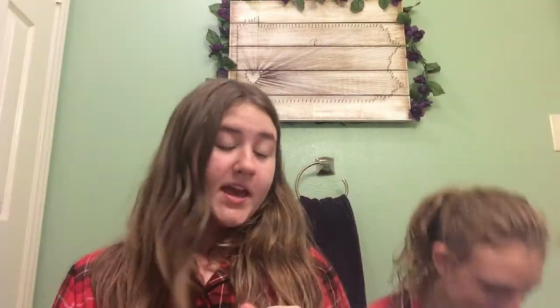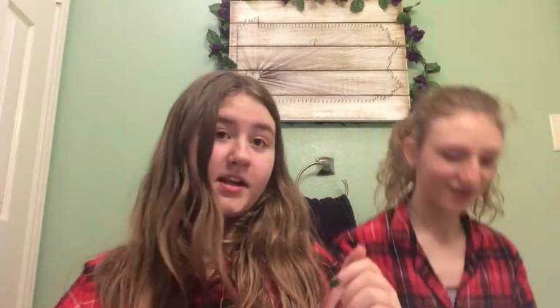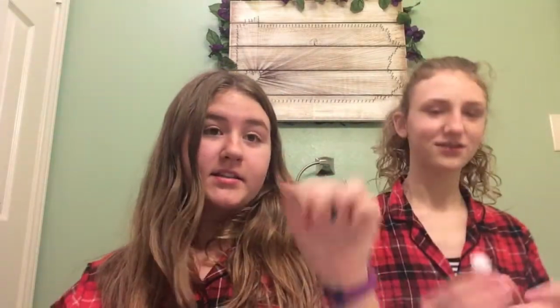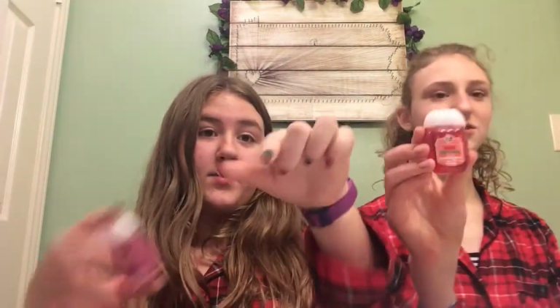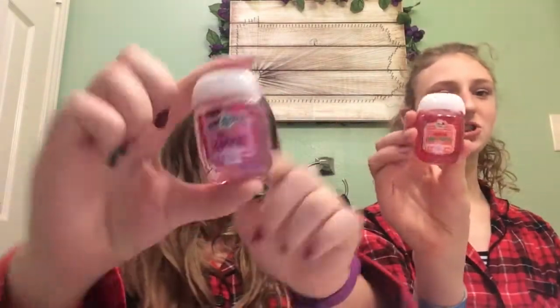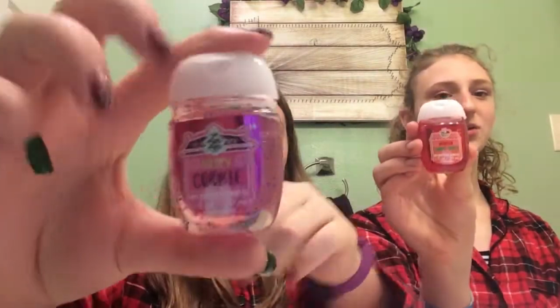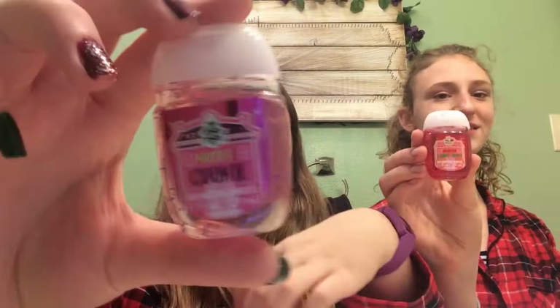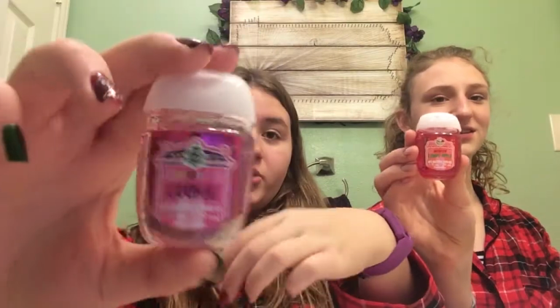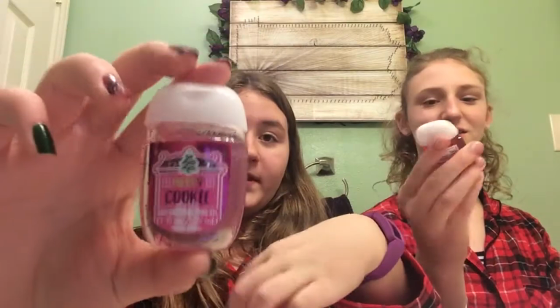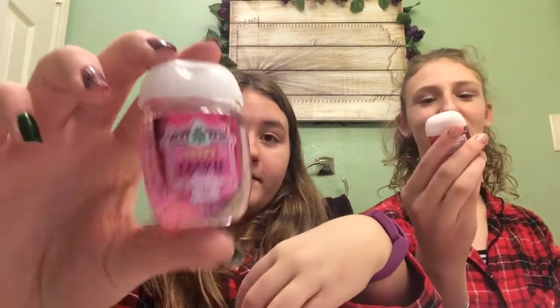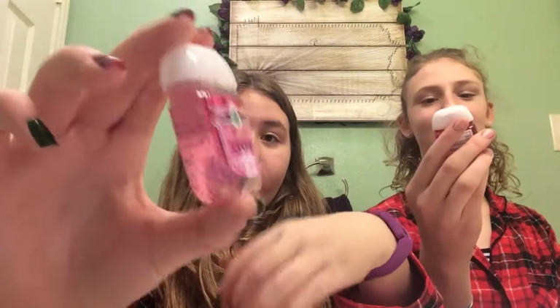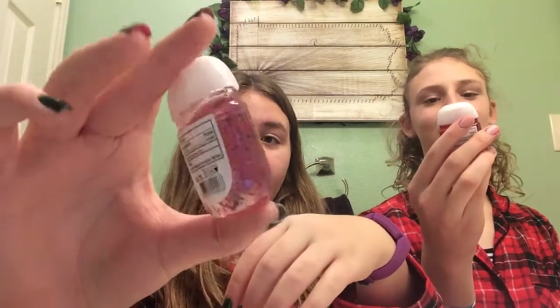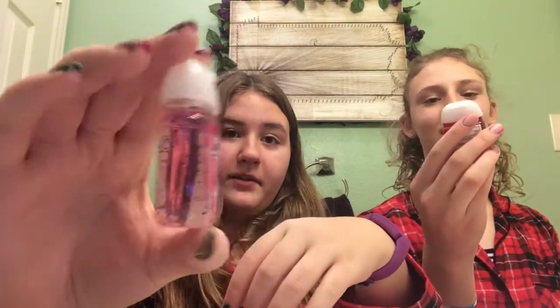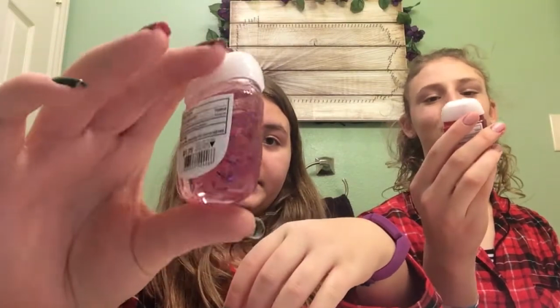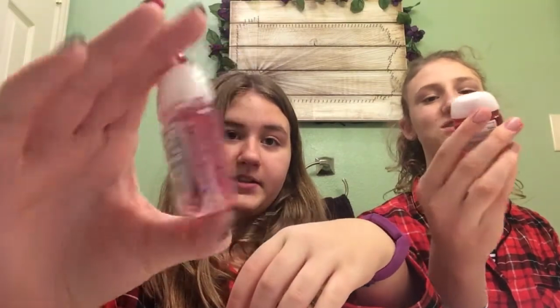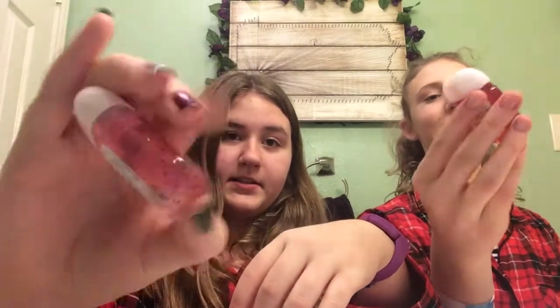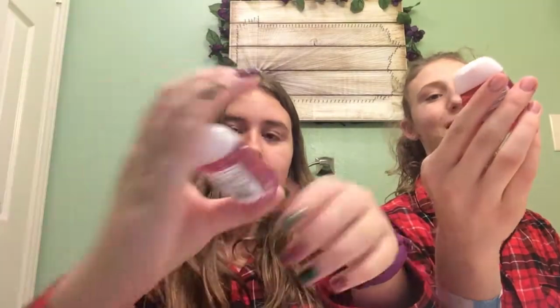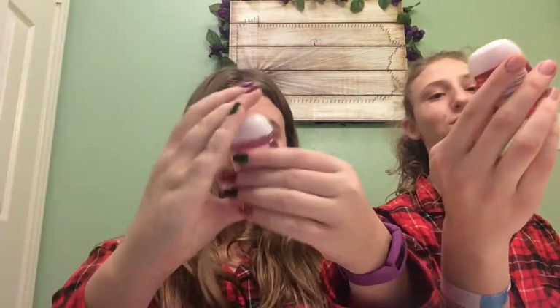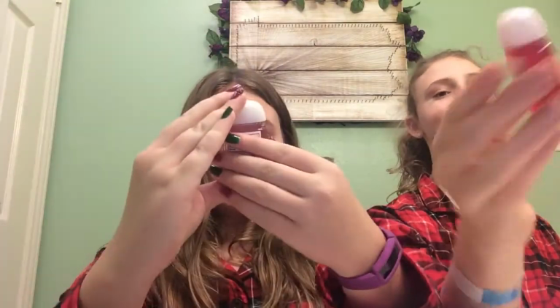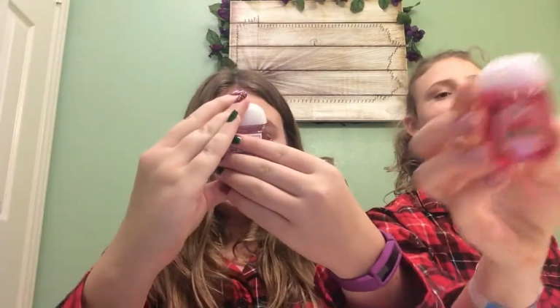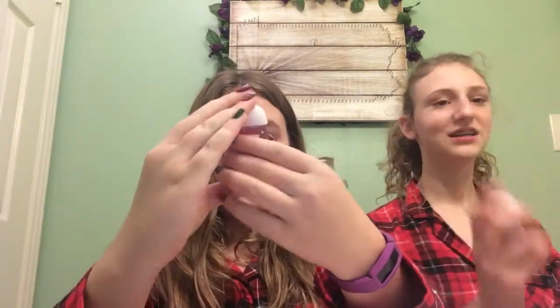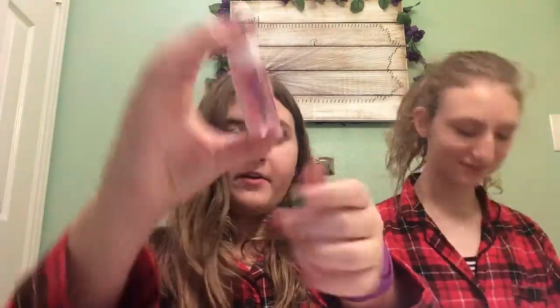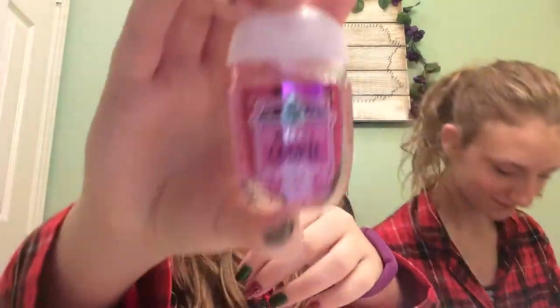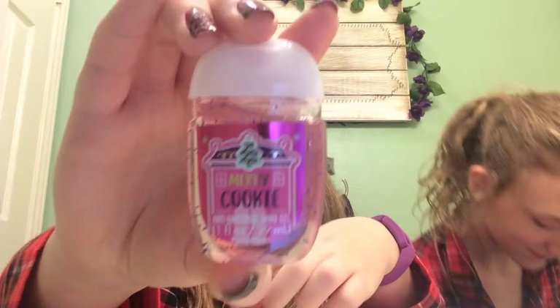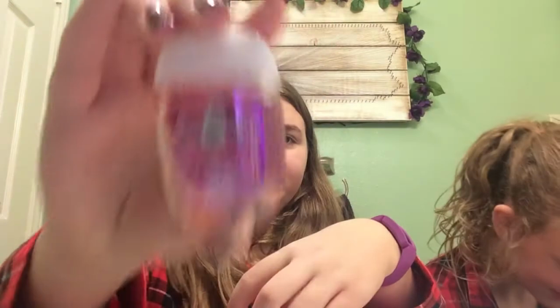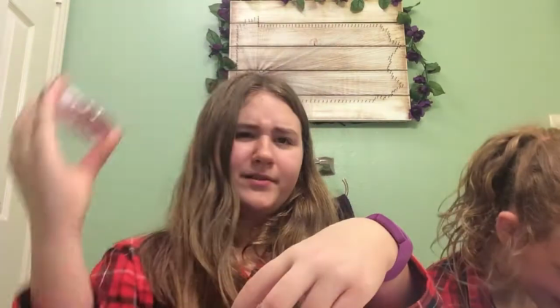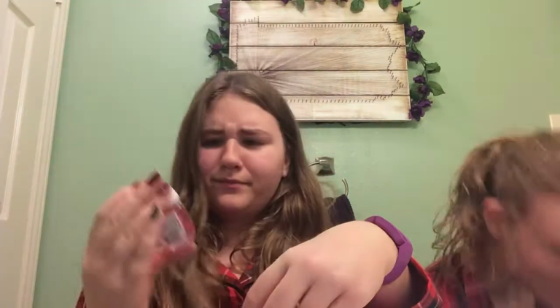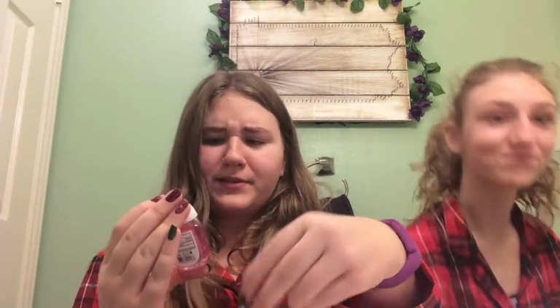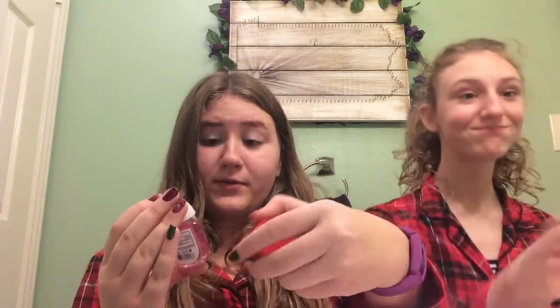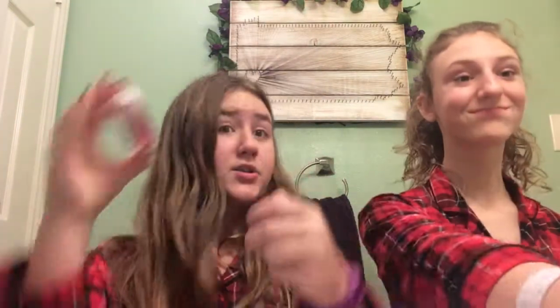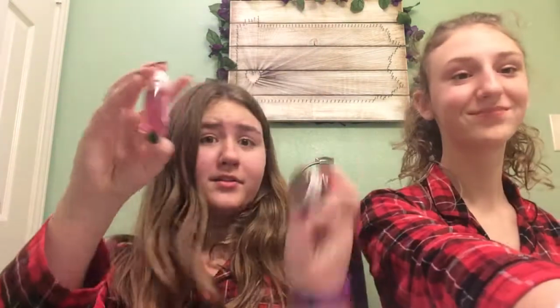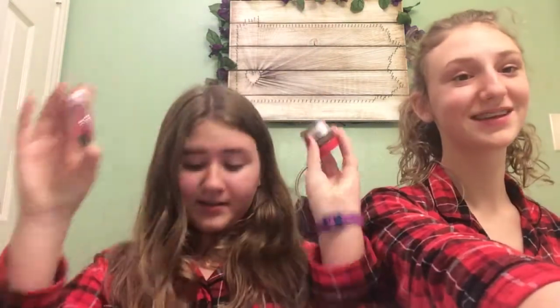The next thing we got is these little hand sanitizers from Bath and Body Works. I got Winter Apple Candy and I got Merry Cookie. Sounds weird, but yeah, there's these.